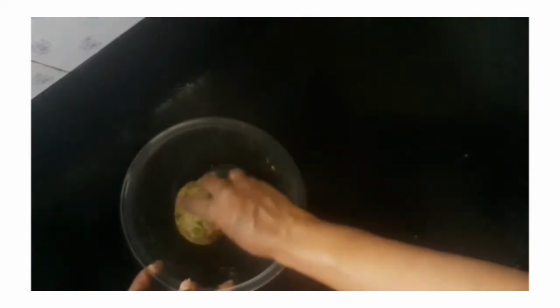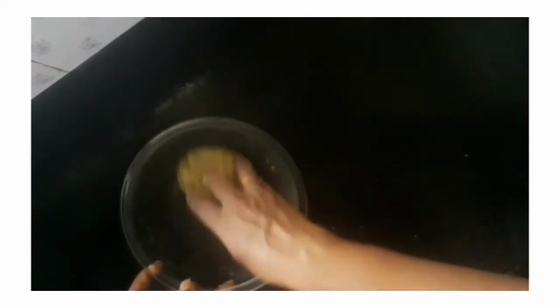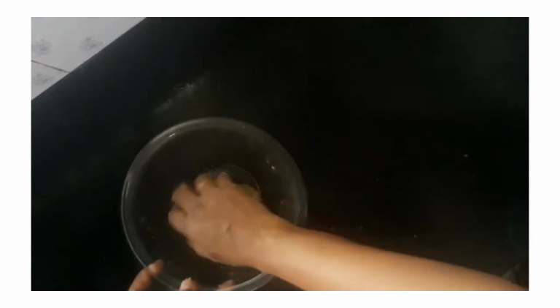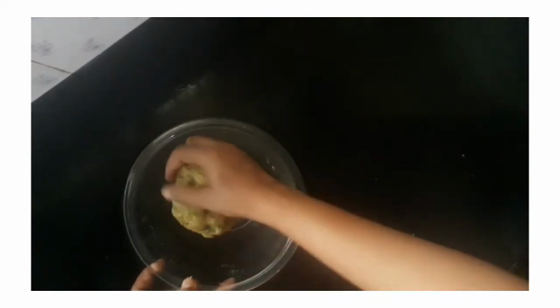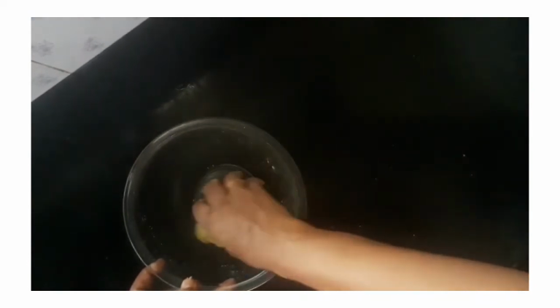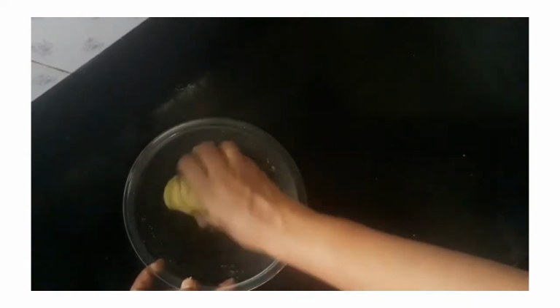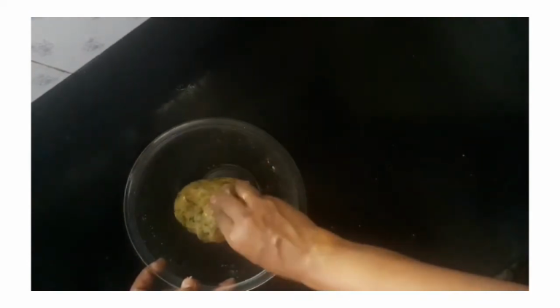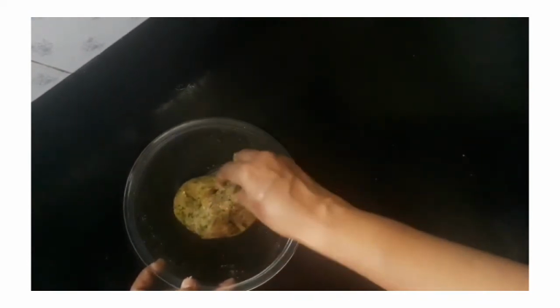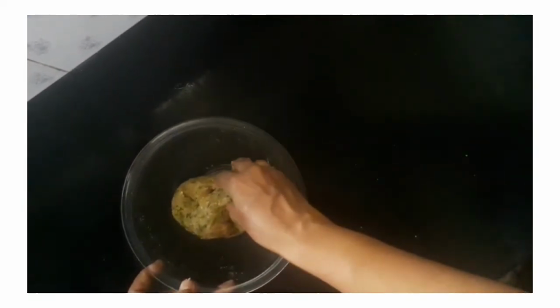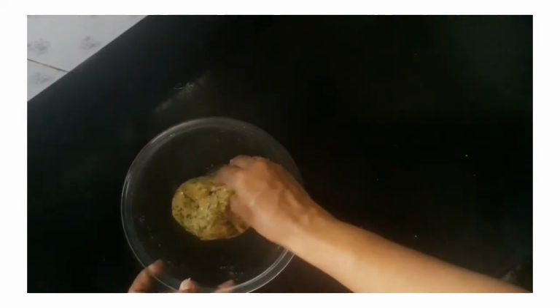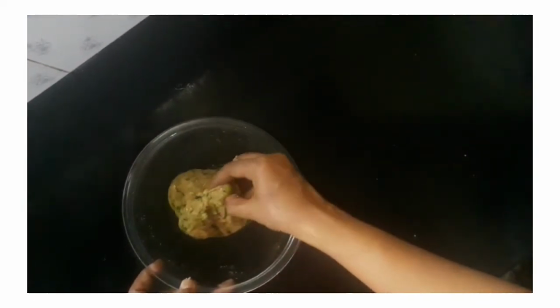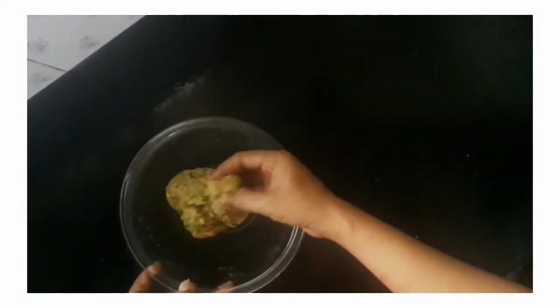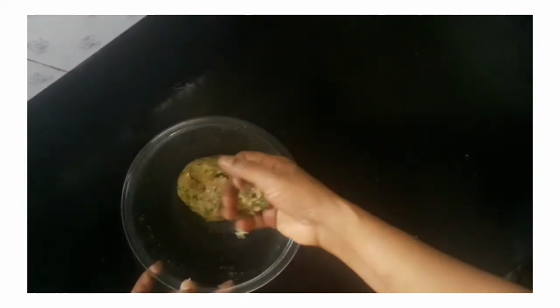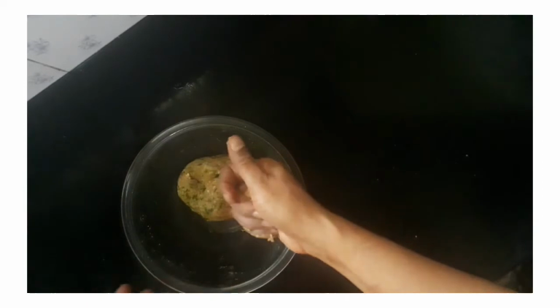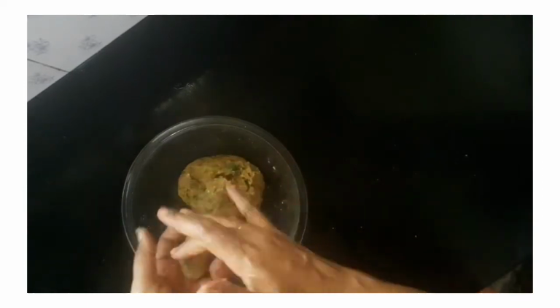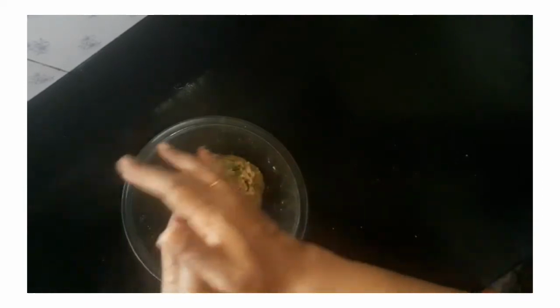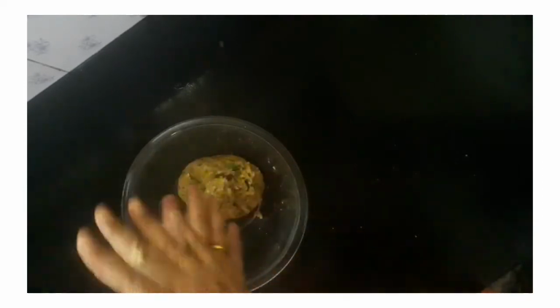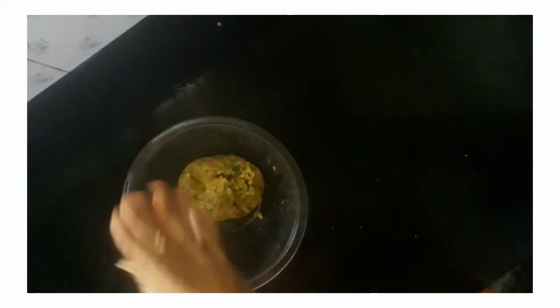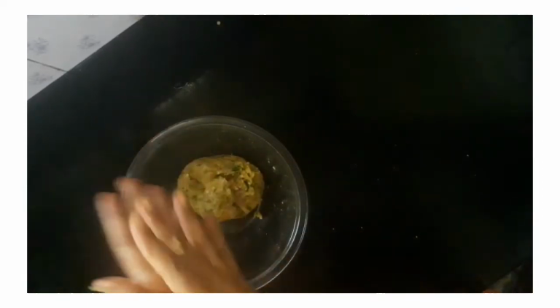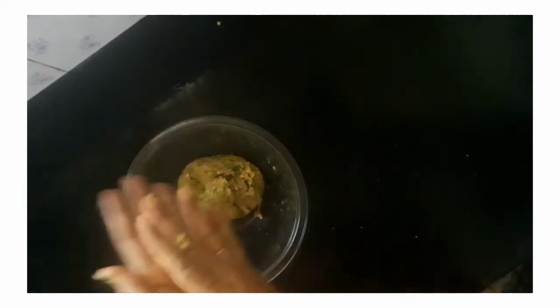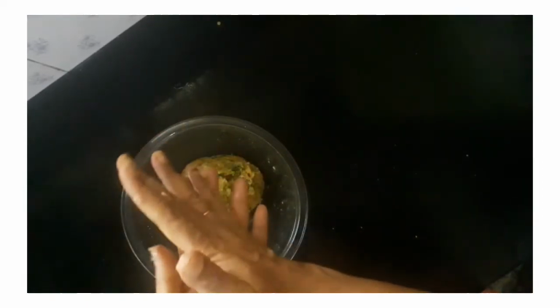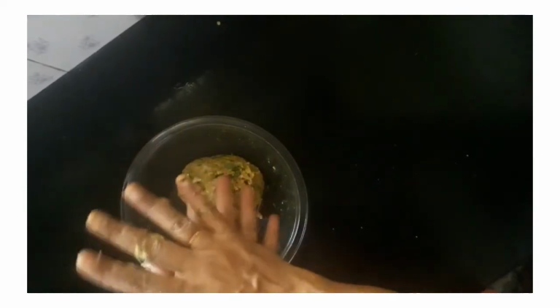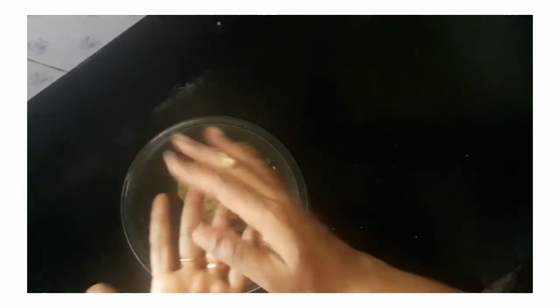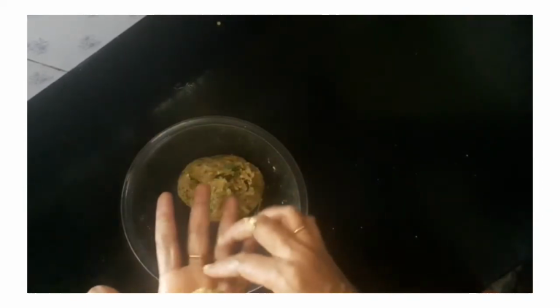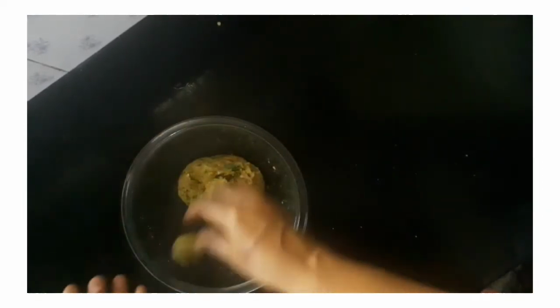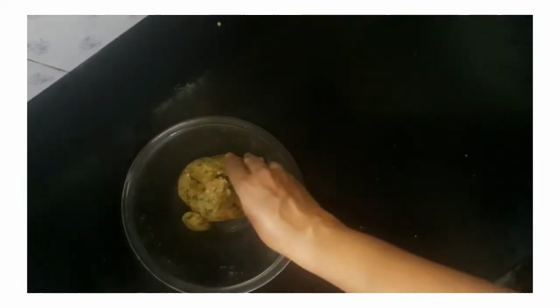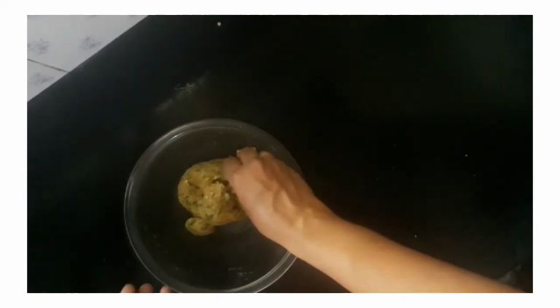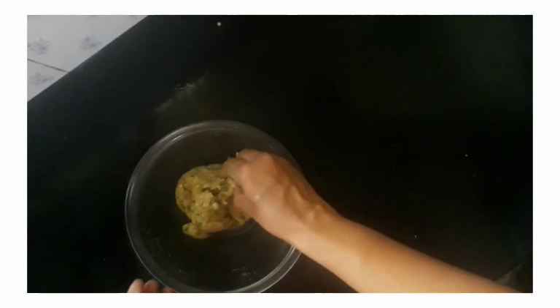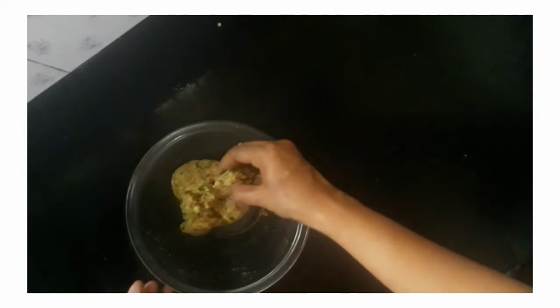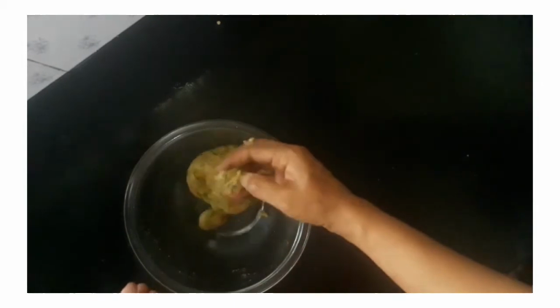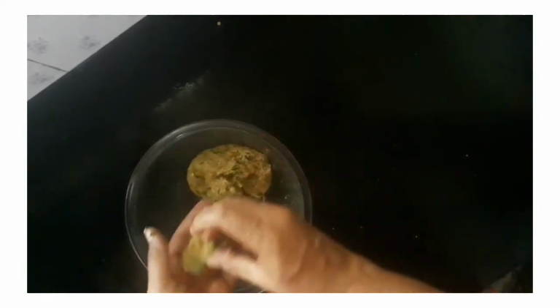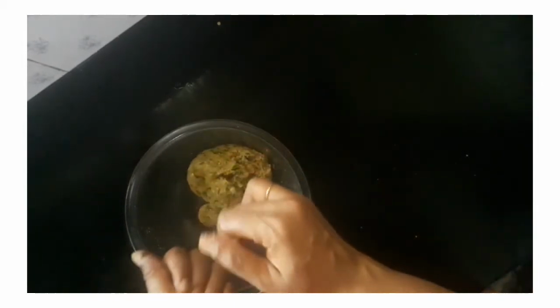The mixture is made into small pieces. Shape it in a bowl and make it into a shape for the biscuit.